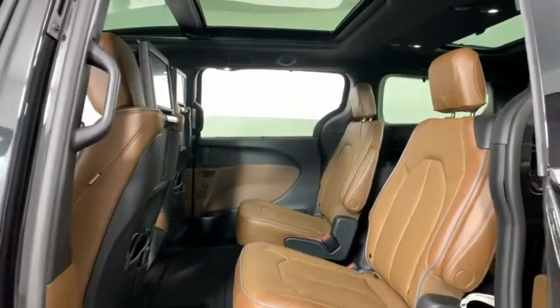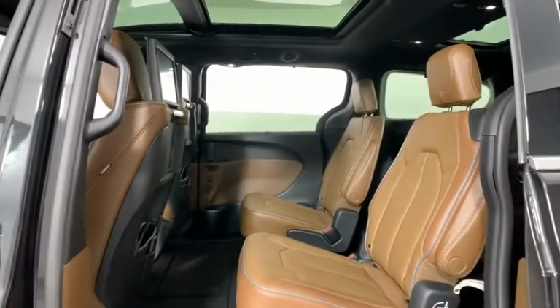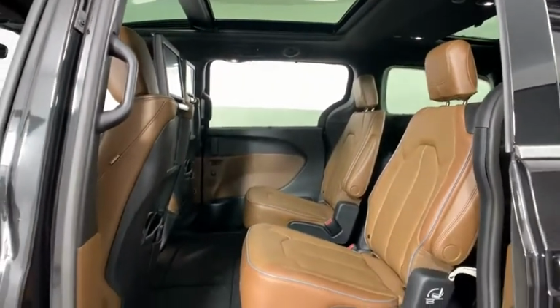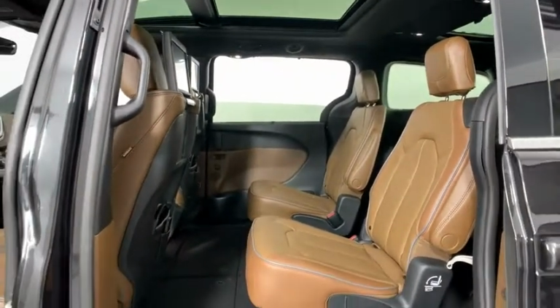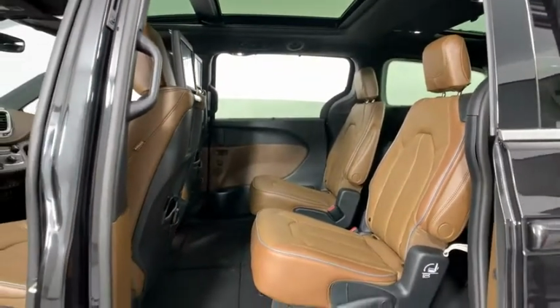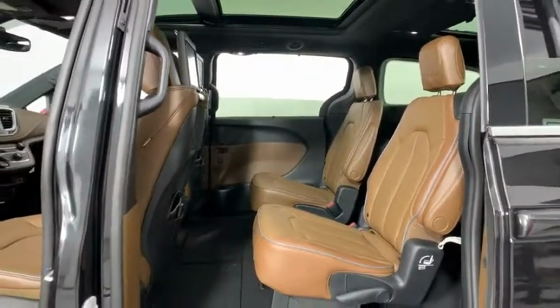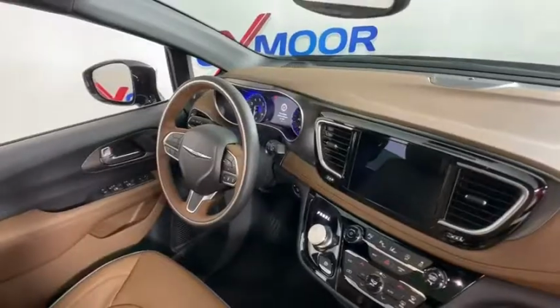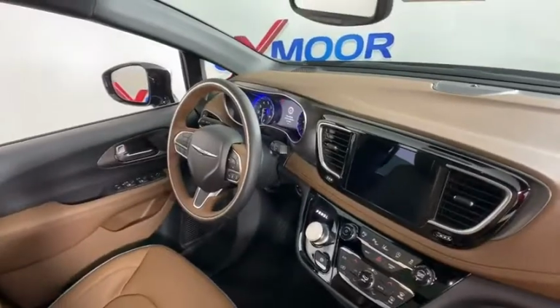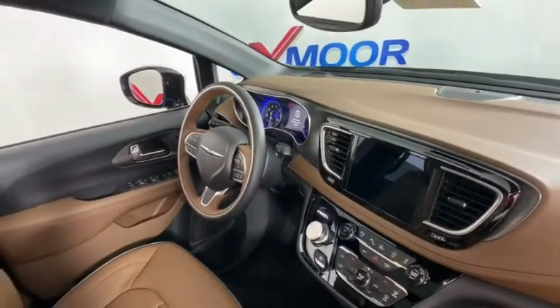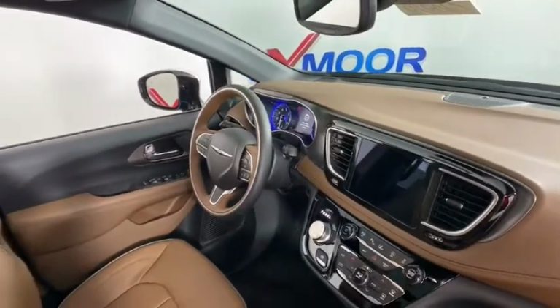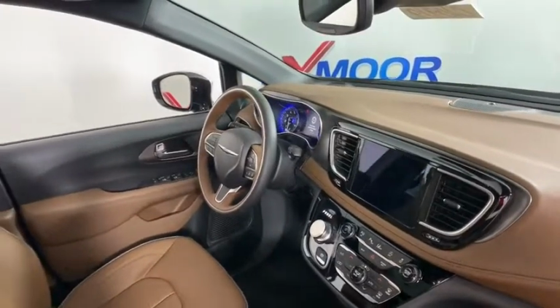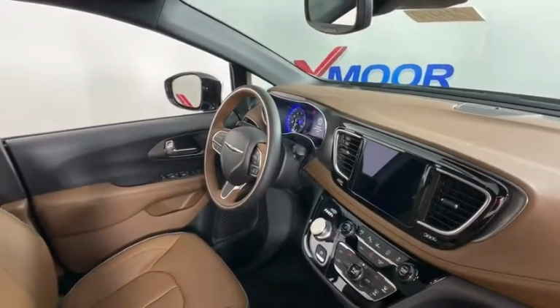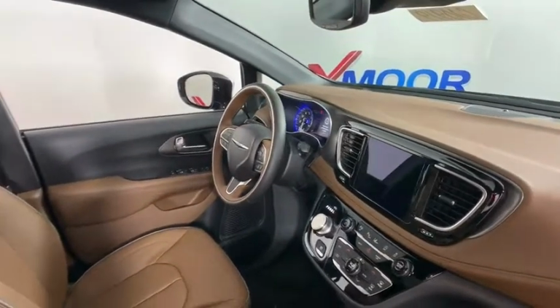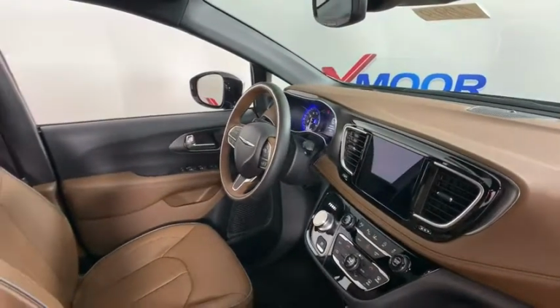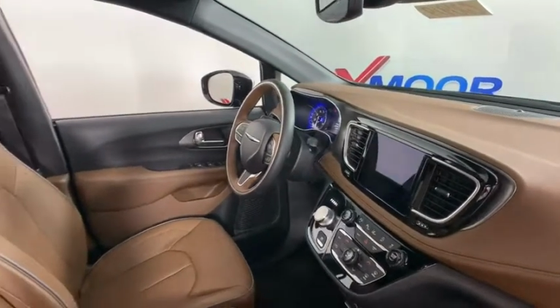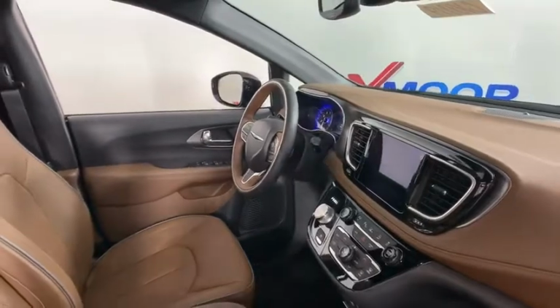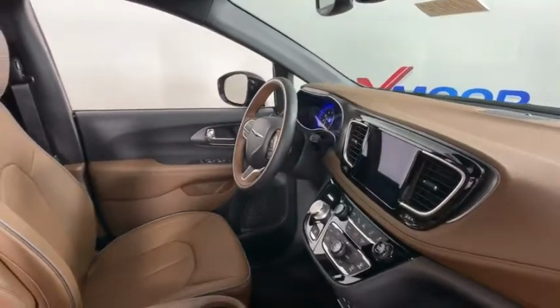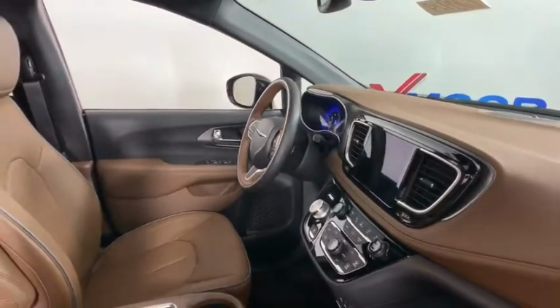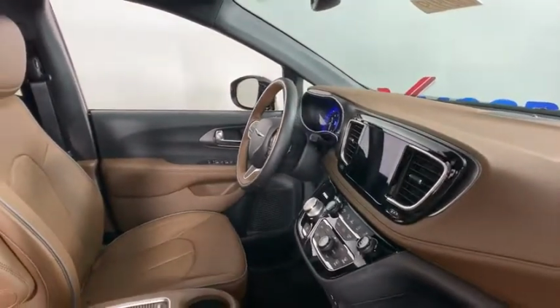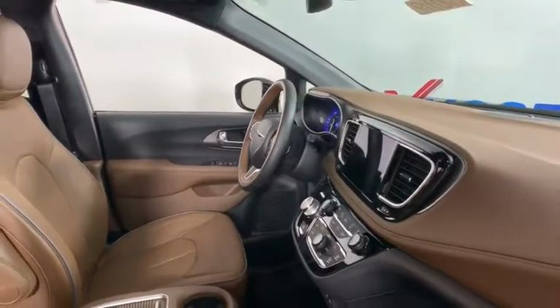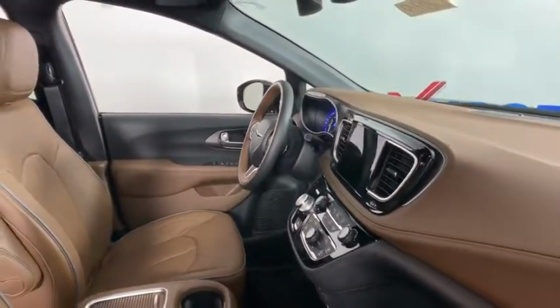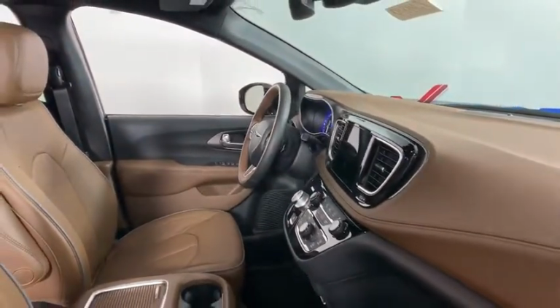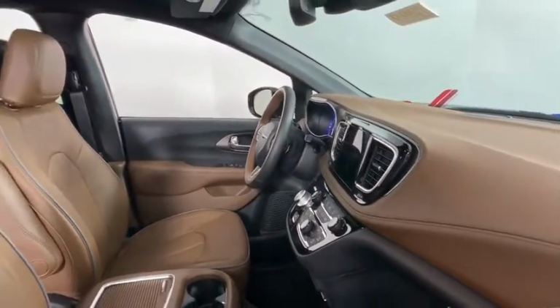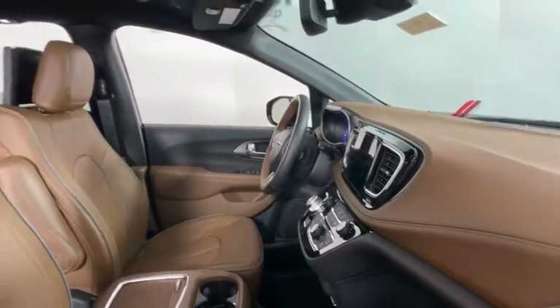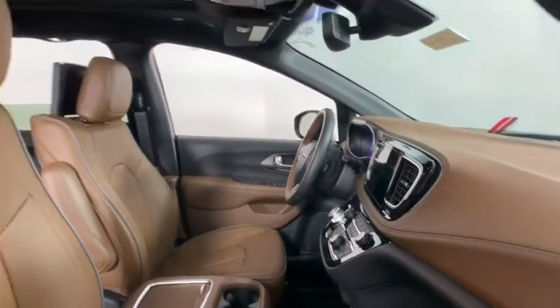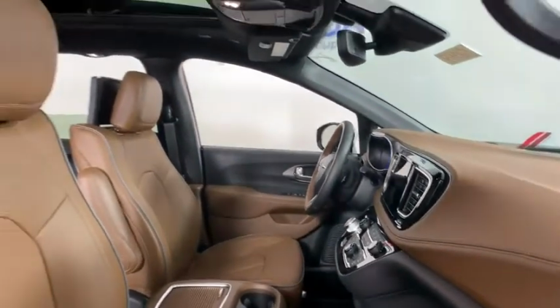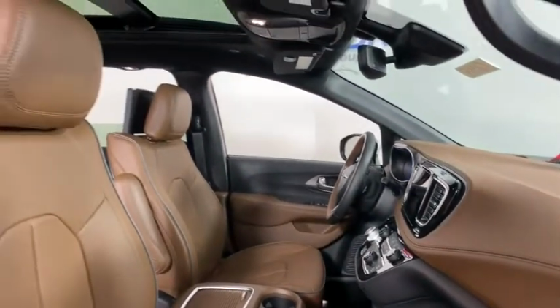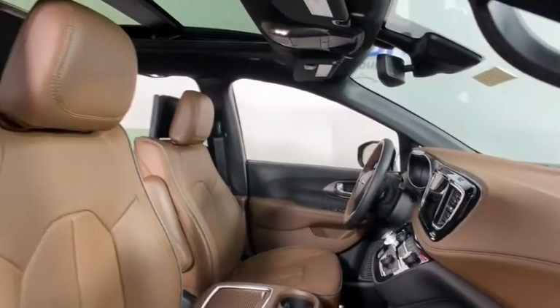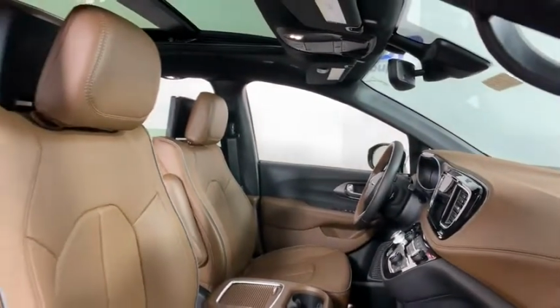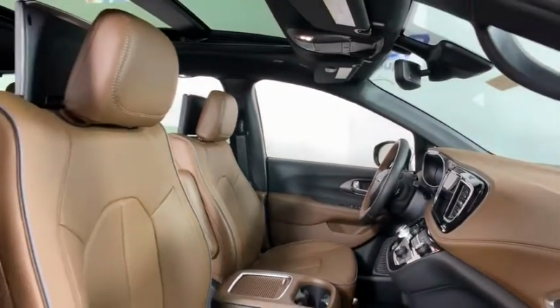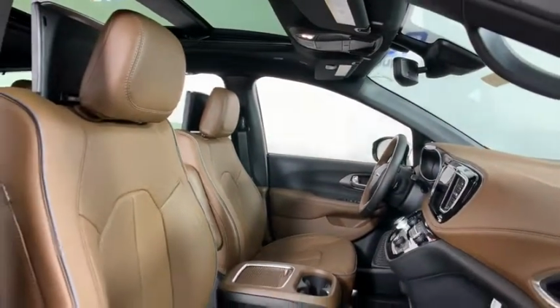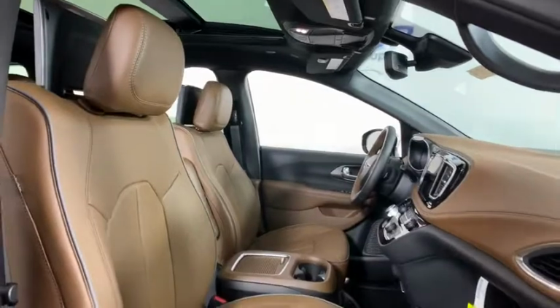Heated front seats, heated steering wheel, security system, fog lights, compass, rear window defroster, electronic stability control, power windows, brake assist.